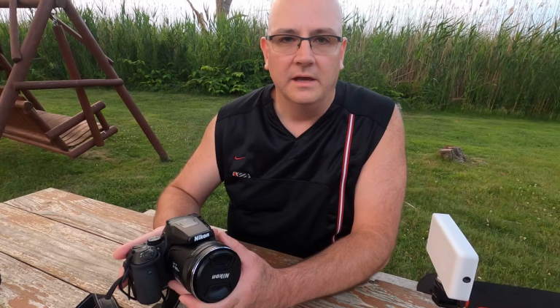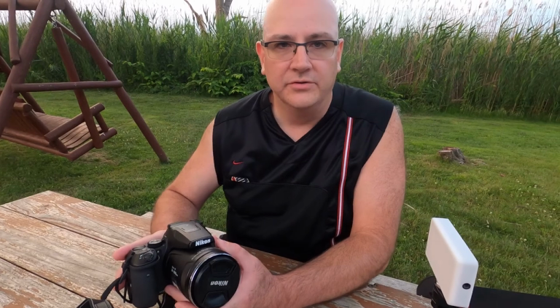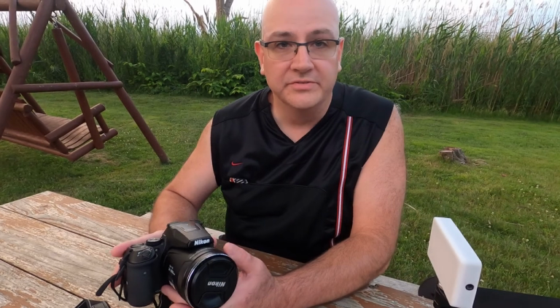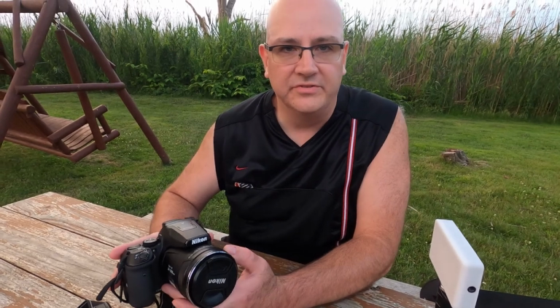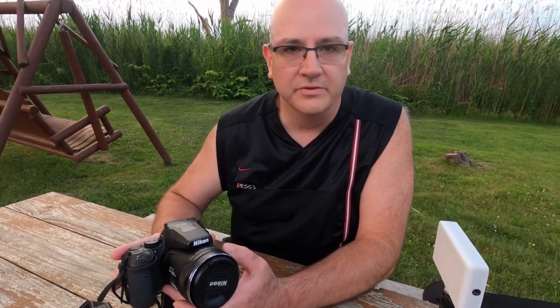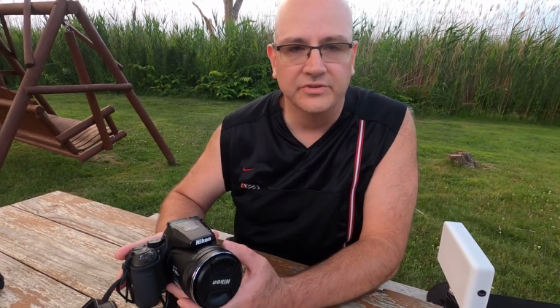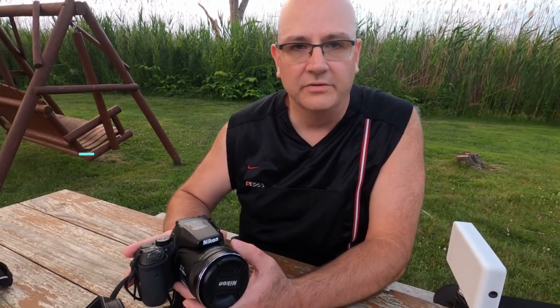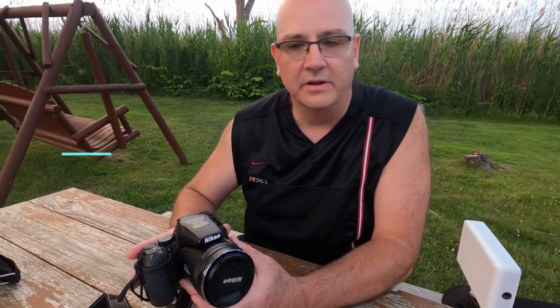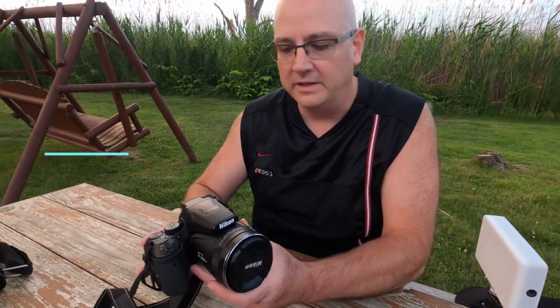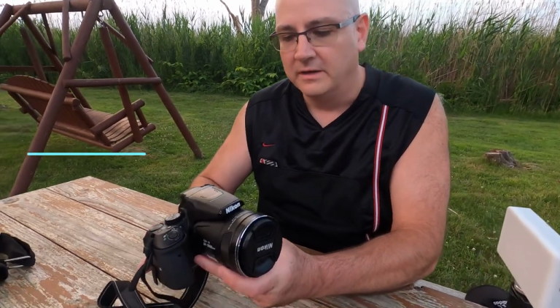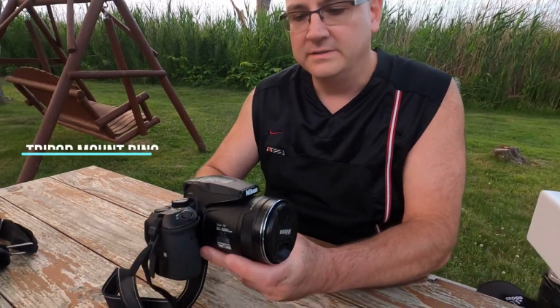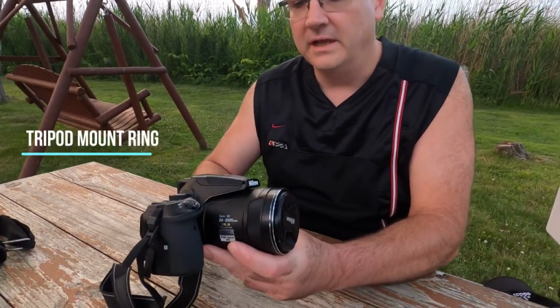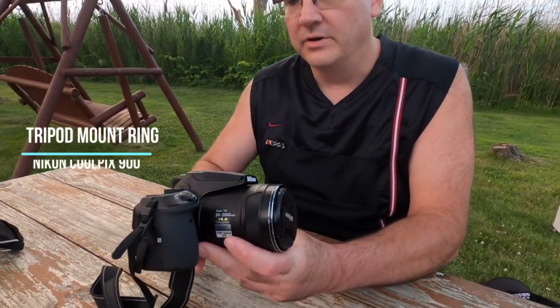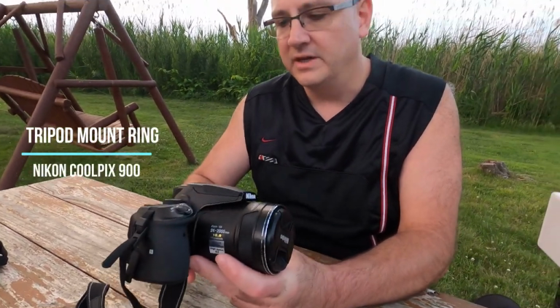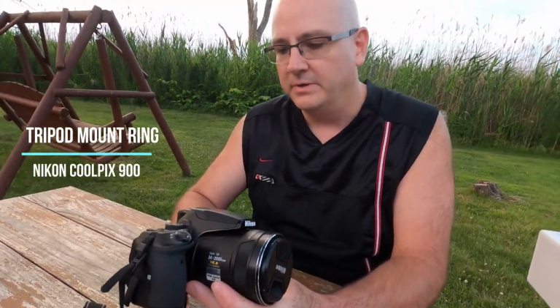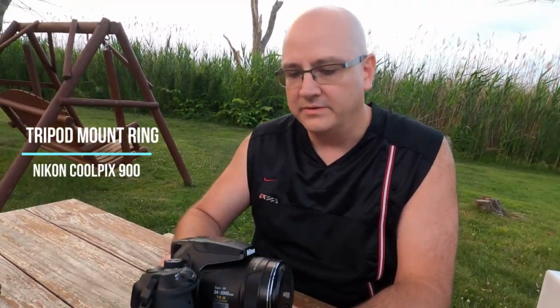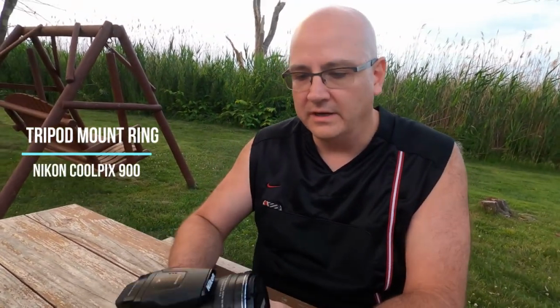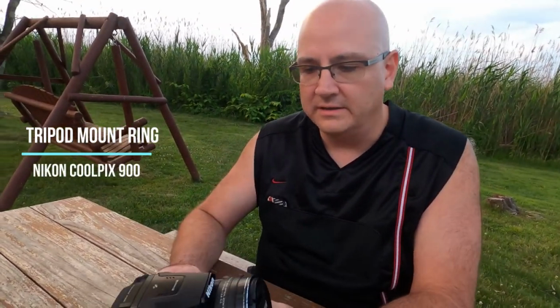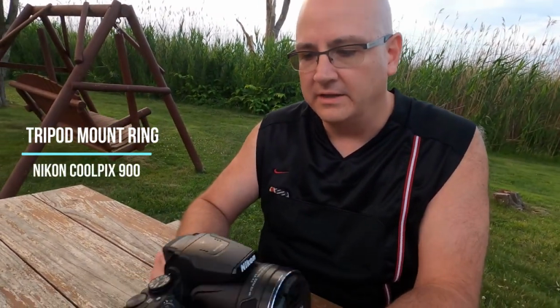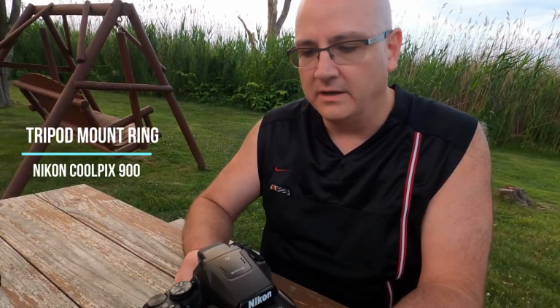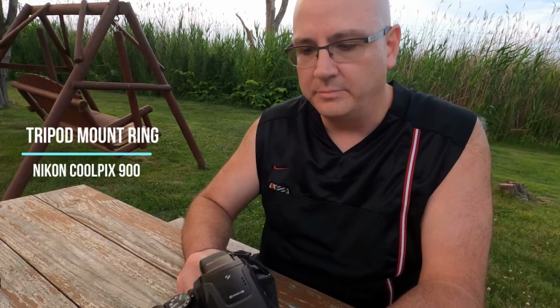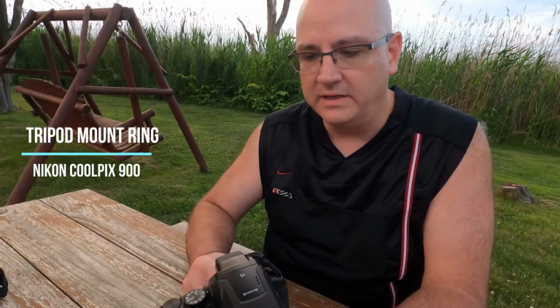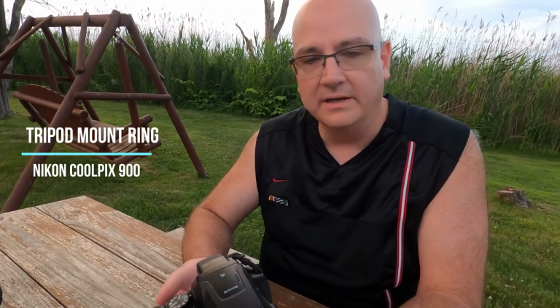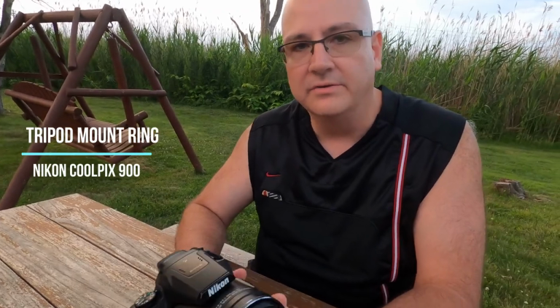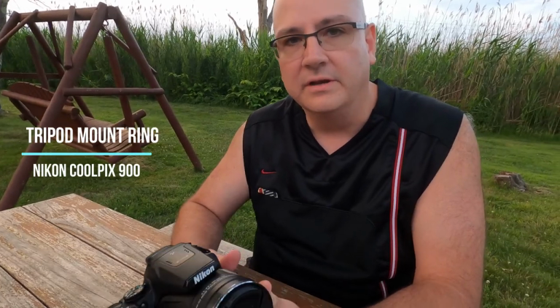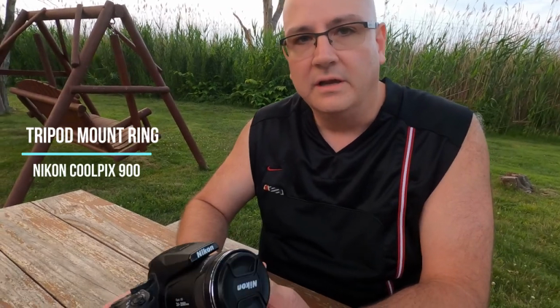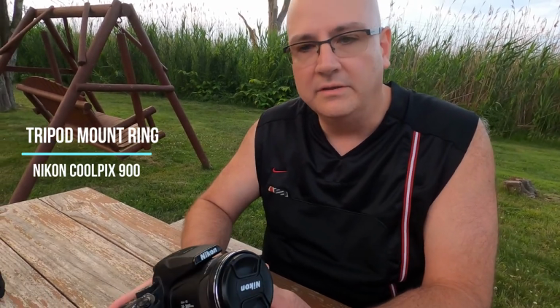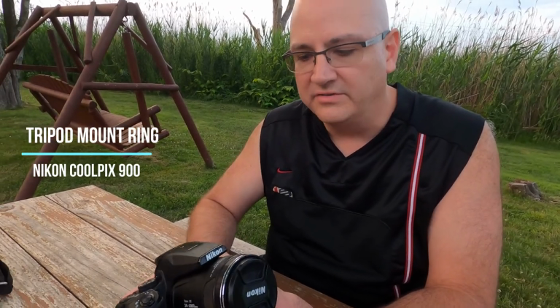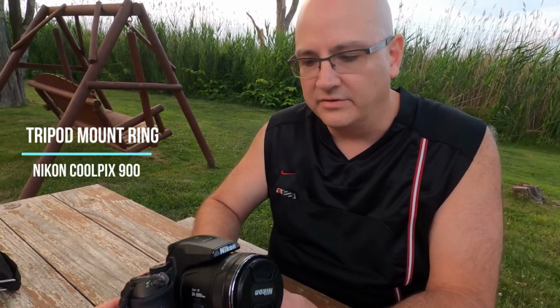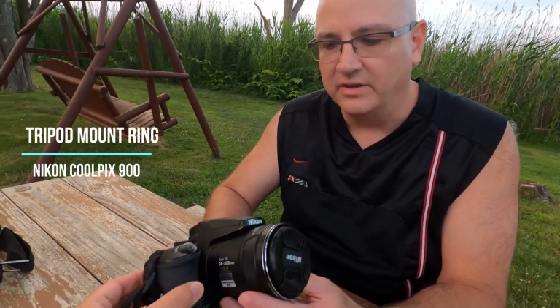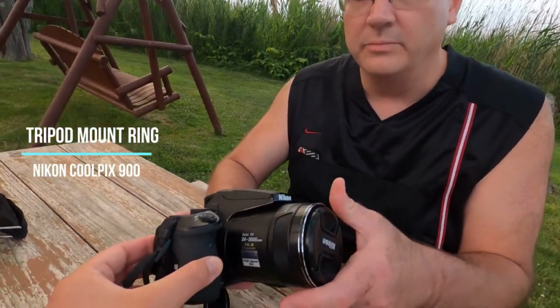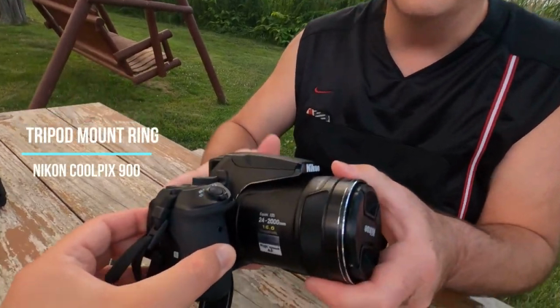Hey YouTubers, it's James and Lucci on Refined Media. Today we're going to talk about the Nikon P900 and the accessories that come with it.